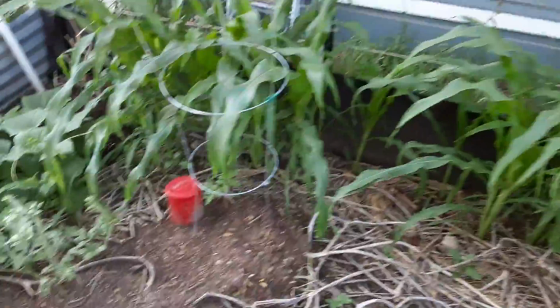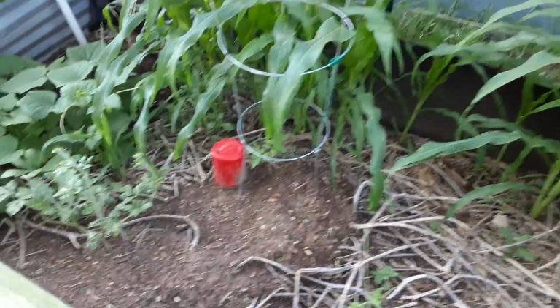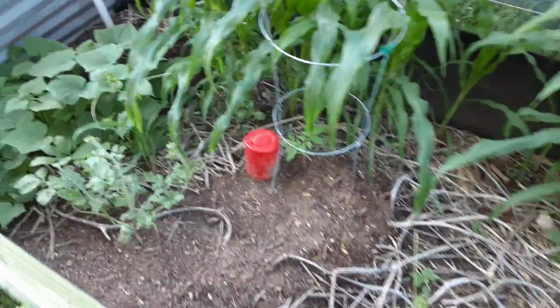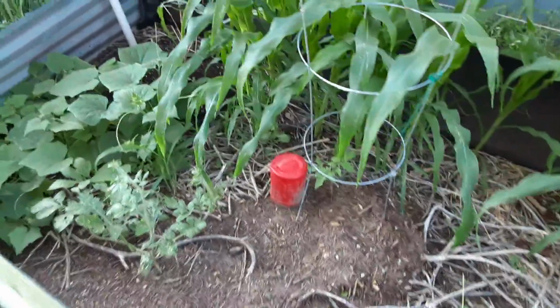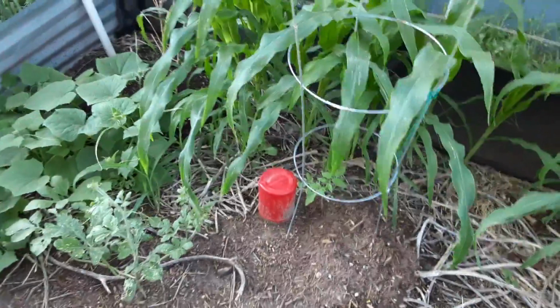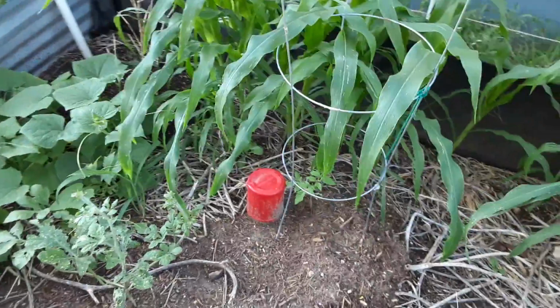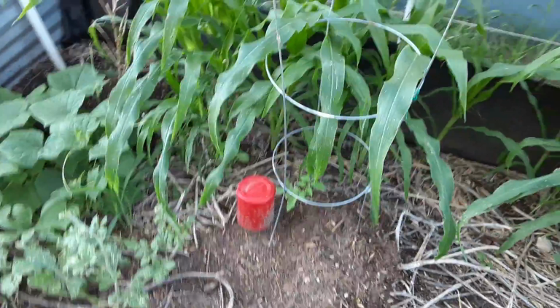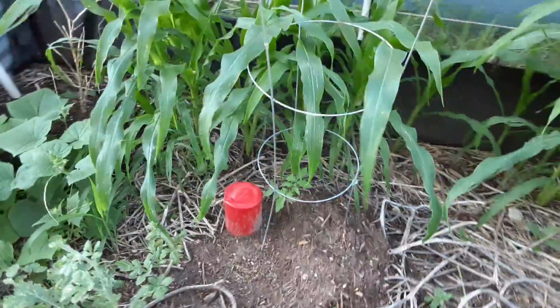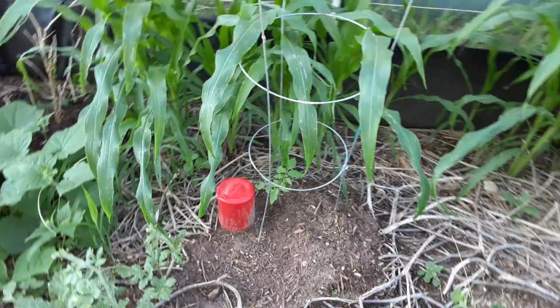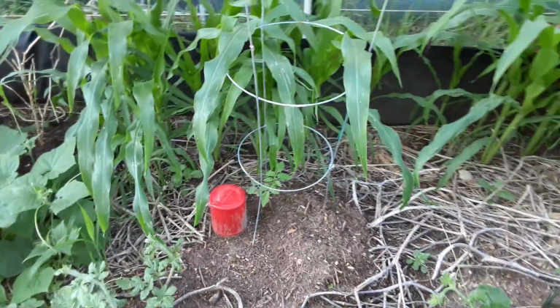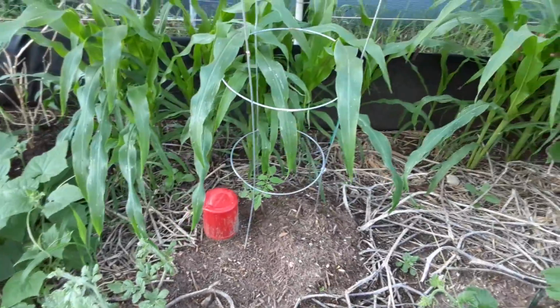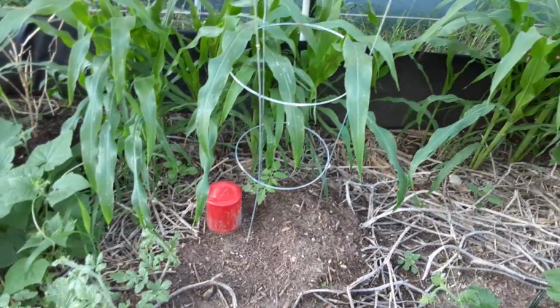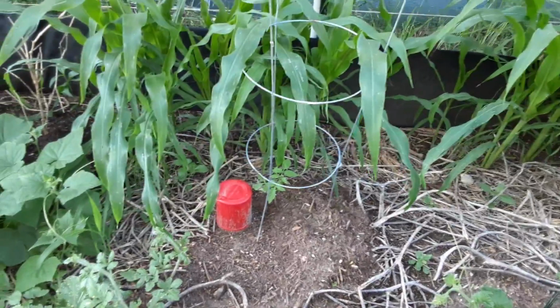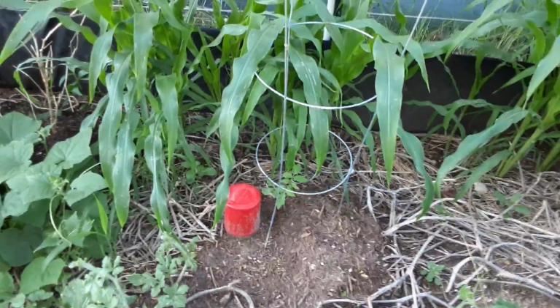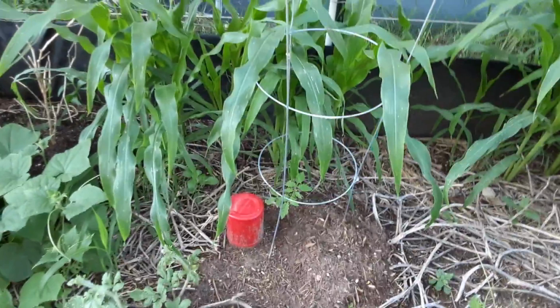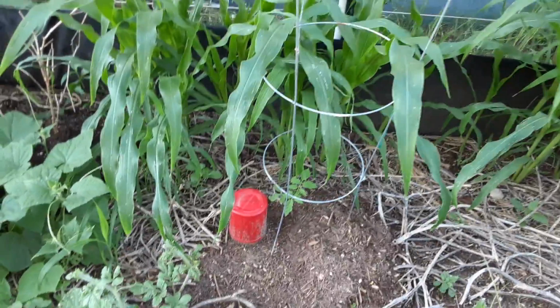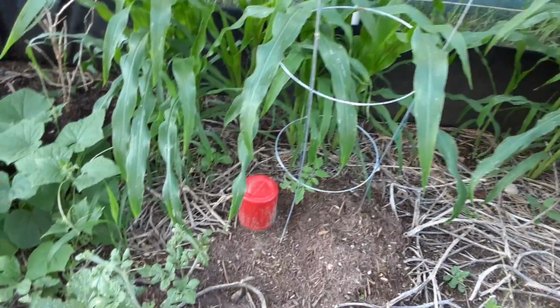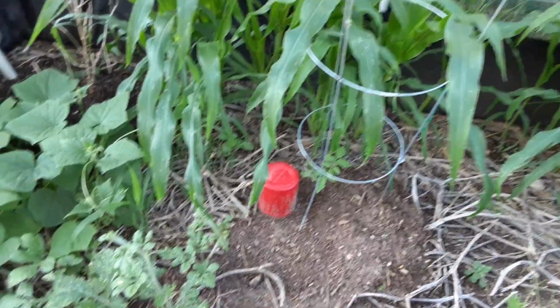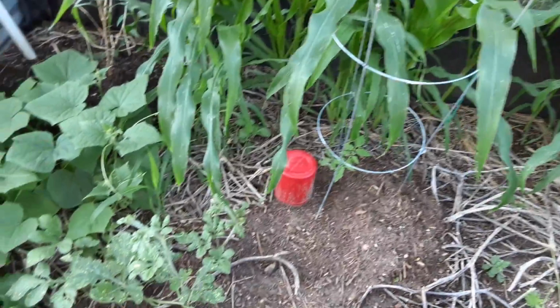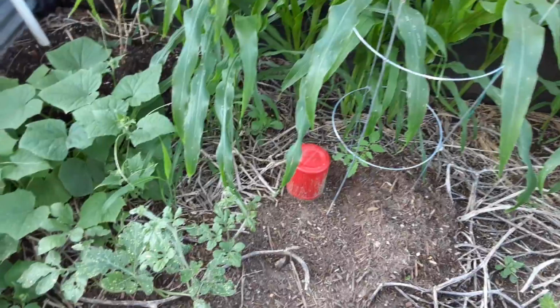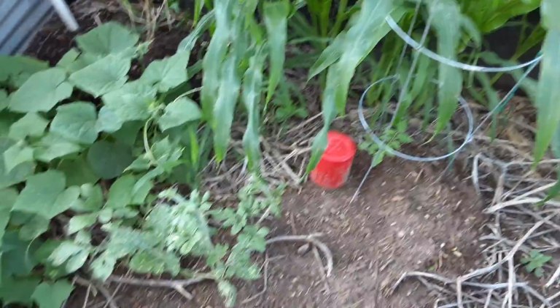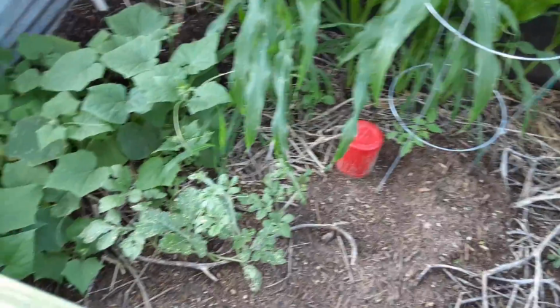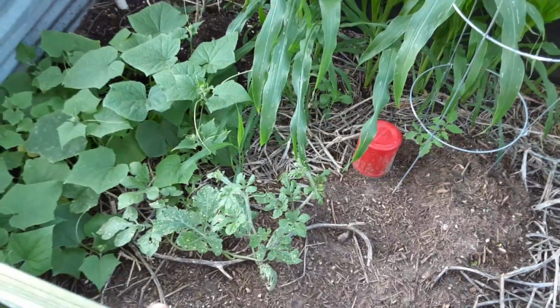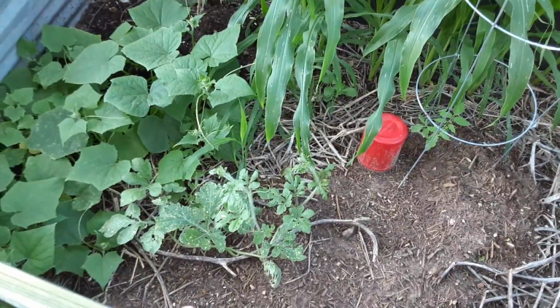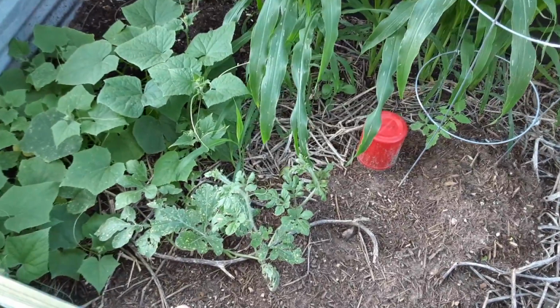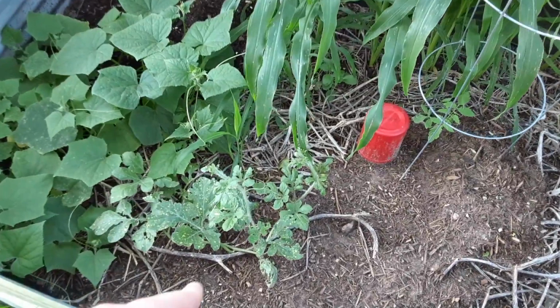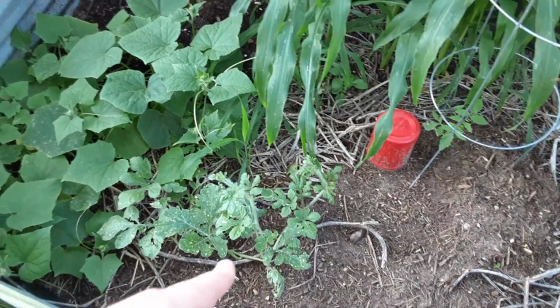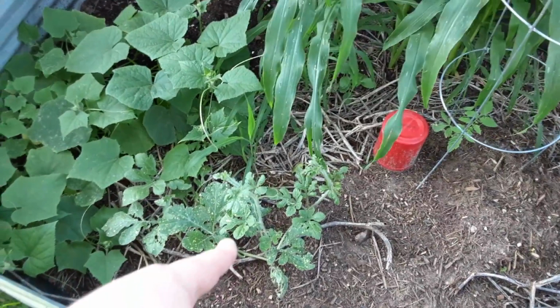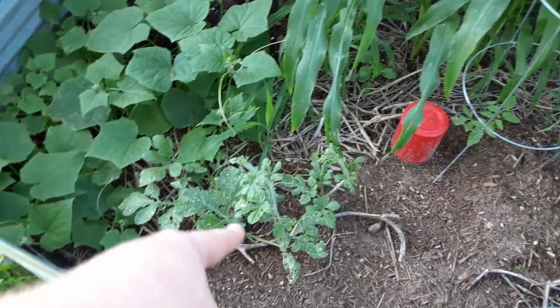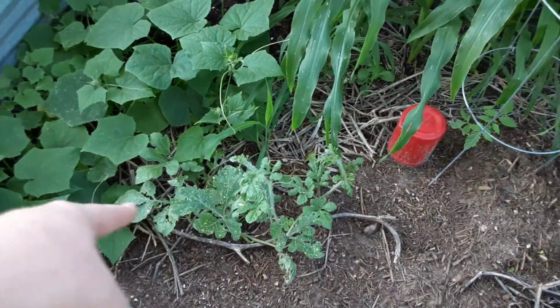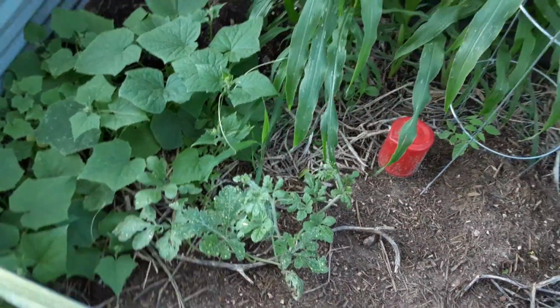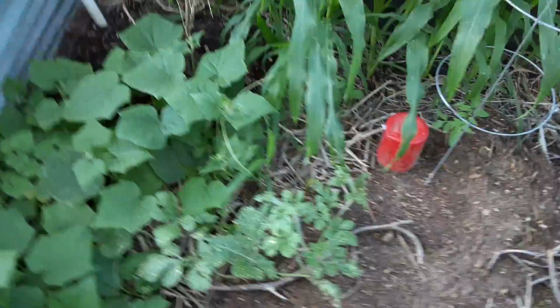This tomato is growing nicely — very nice. This melon here also growing very nicely.